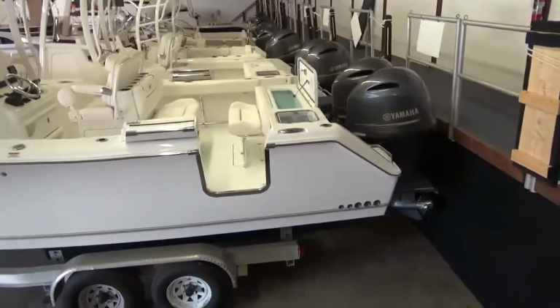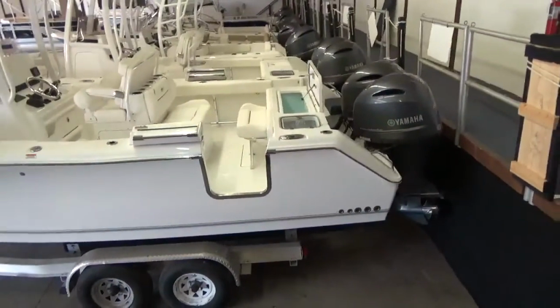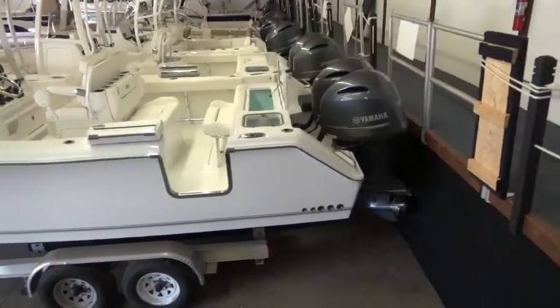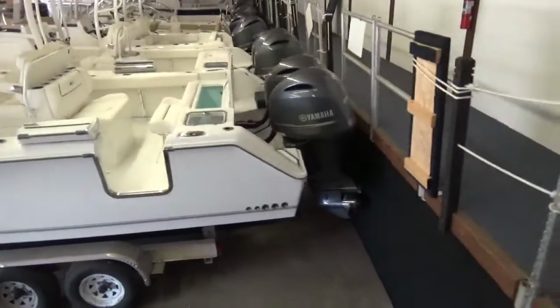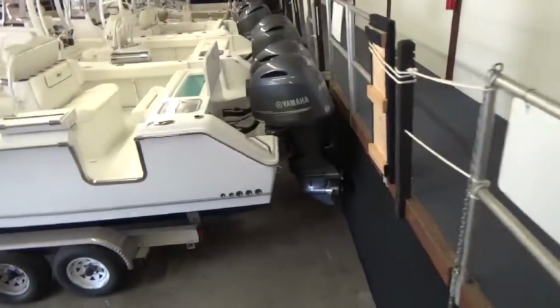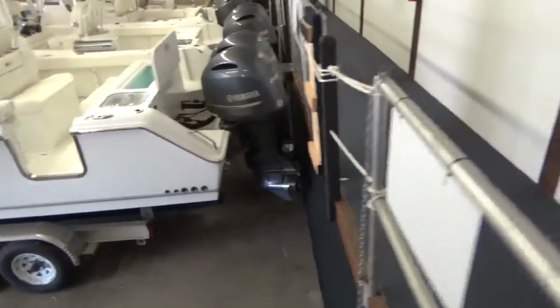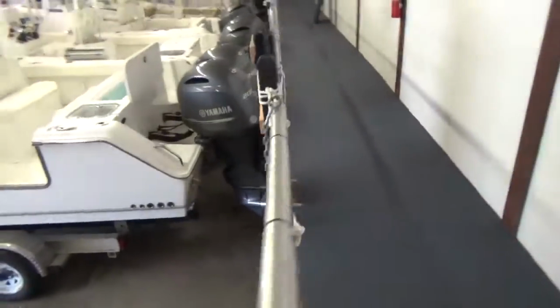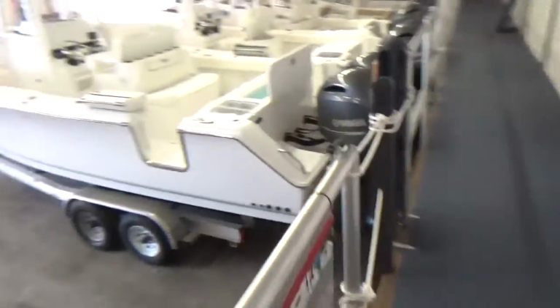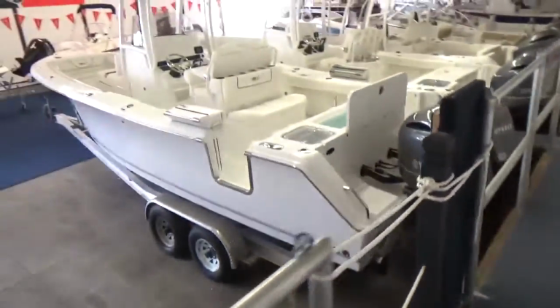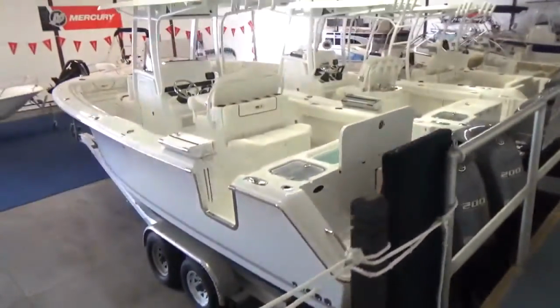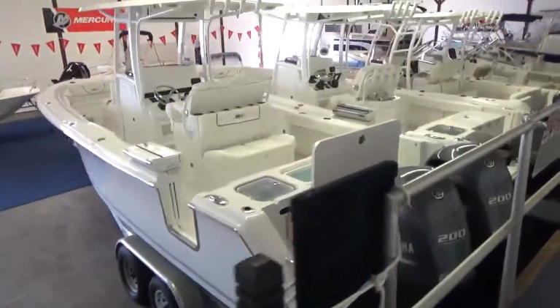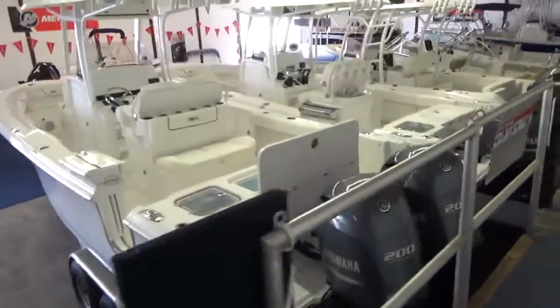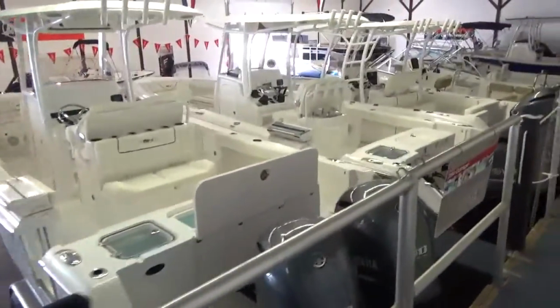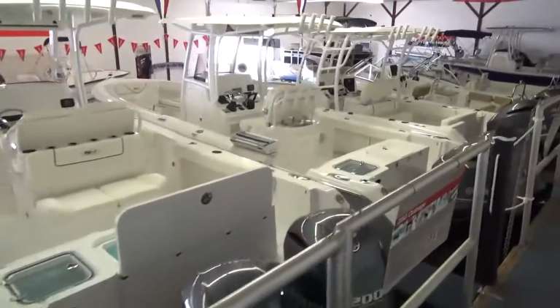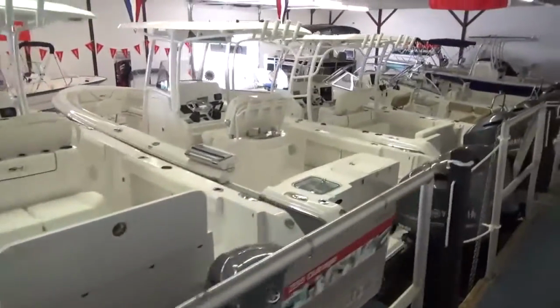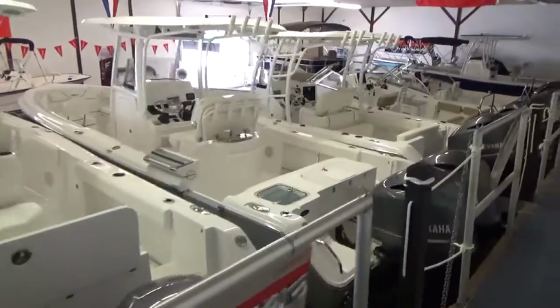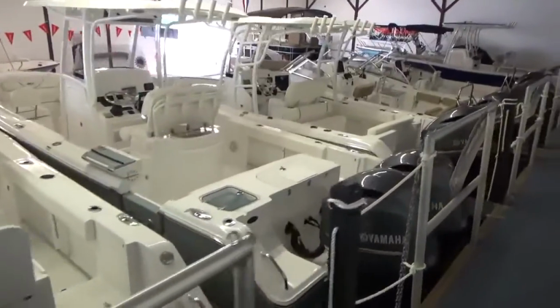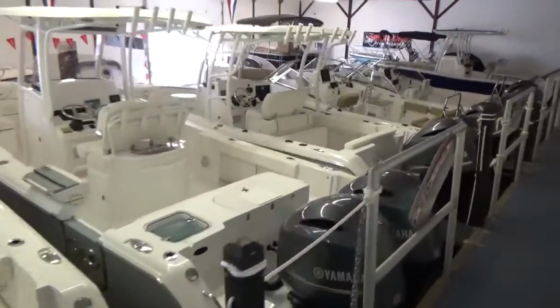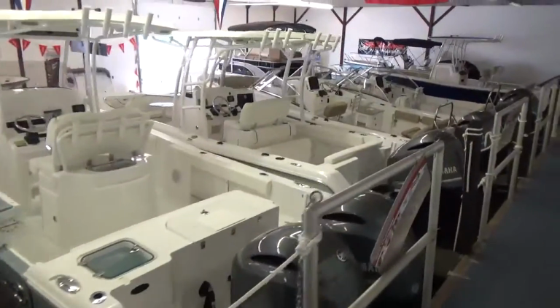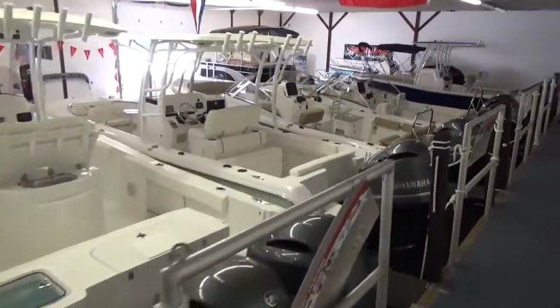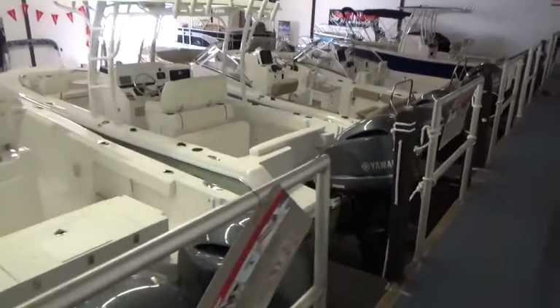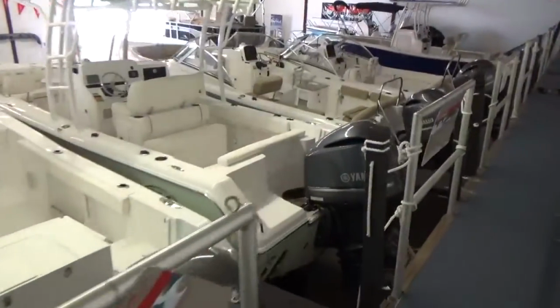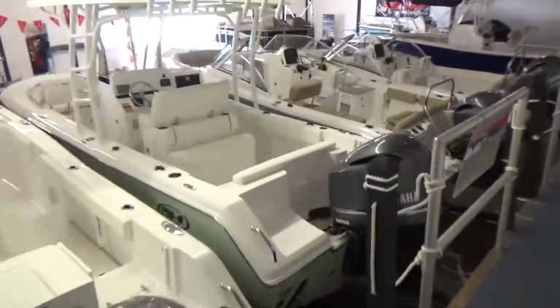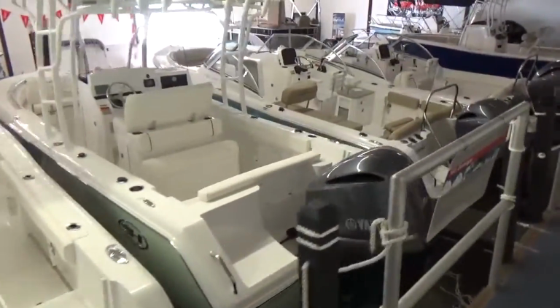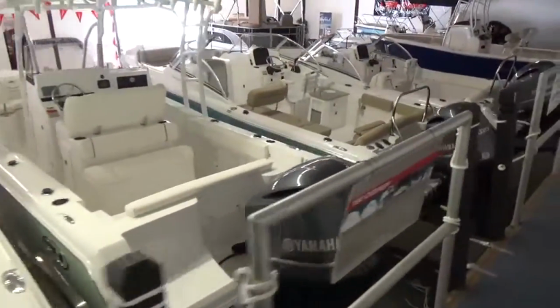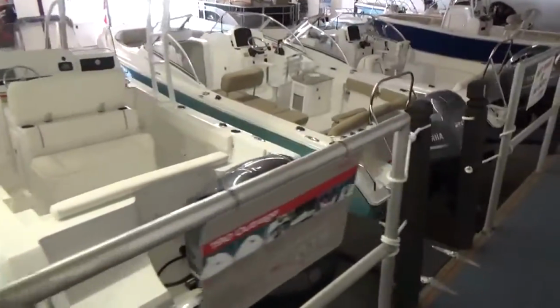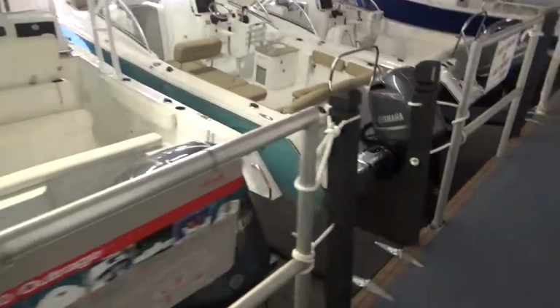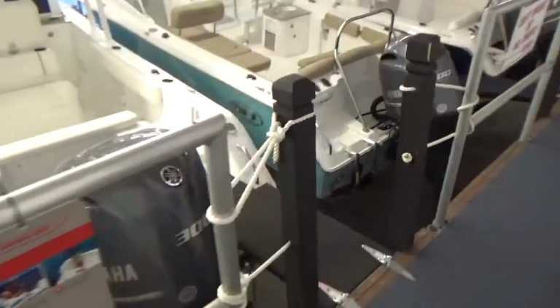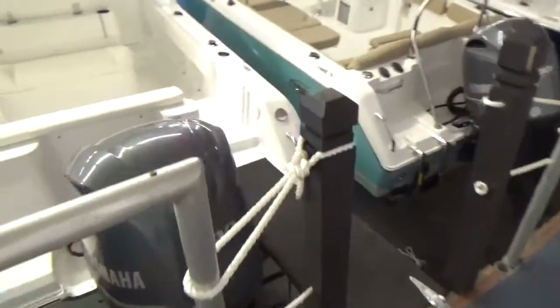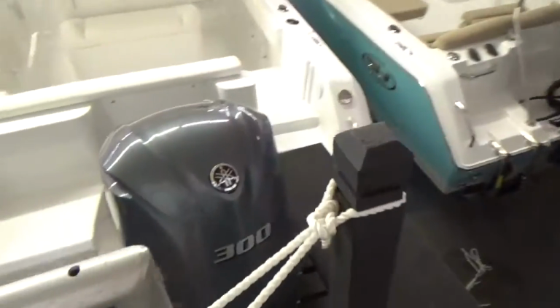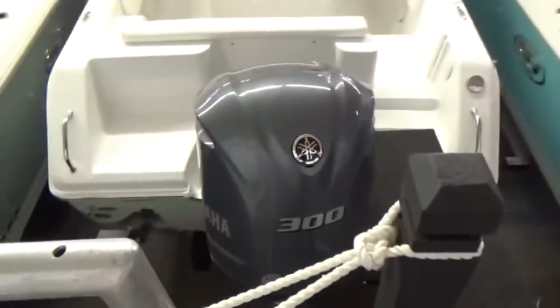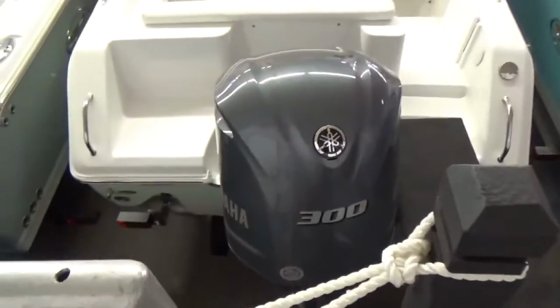Everything lined up here: a 27 Gamefish, a 25 Gamefish, a 24 Edge, and then our 21 and 23 Escapes. We have plenty of Sea Hunts in here to look at. This boat has the 300 Yamaha on the back.